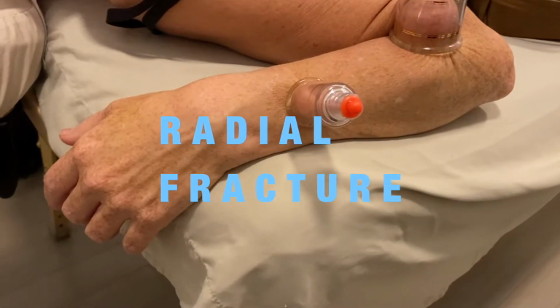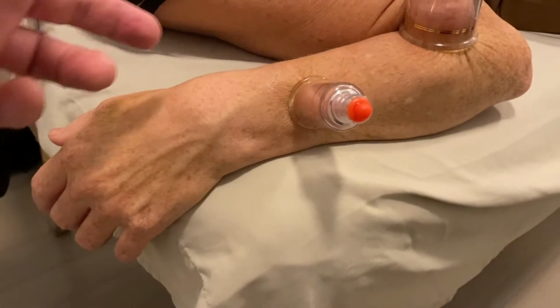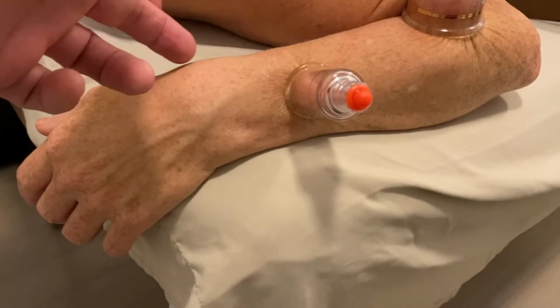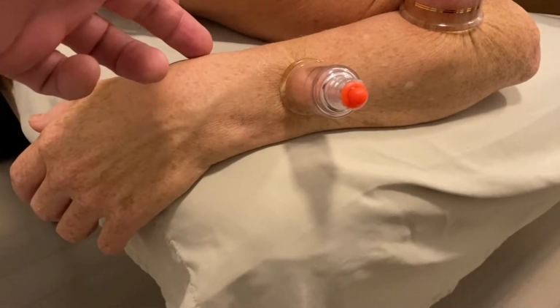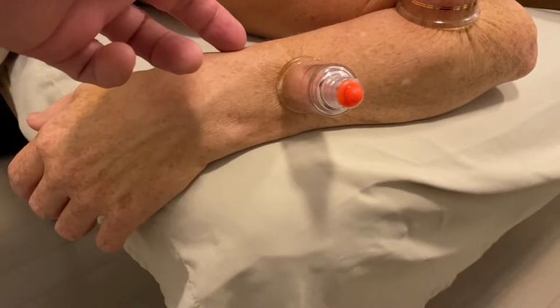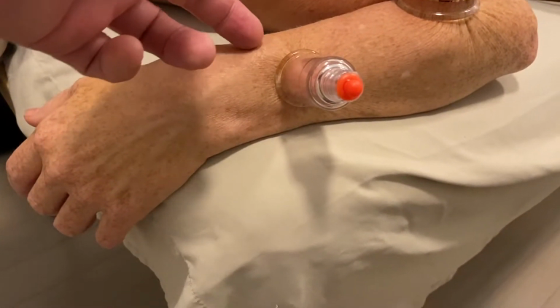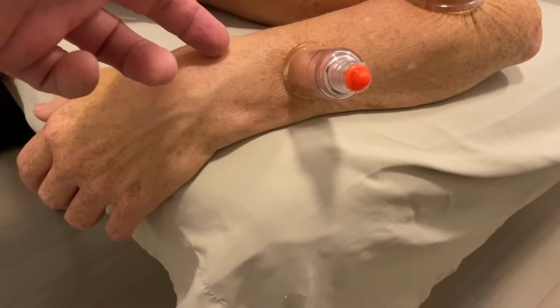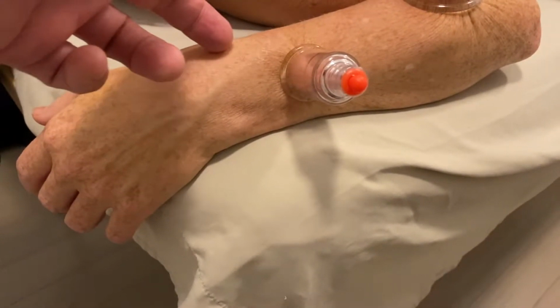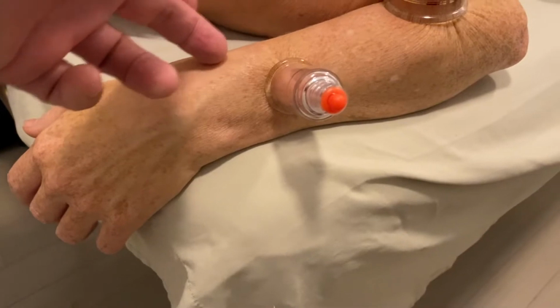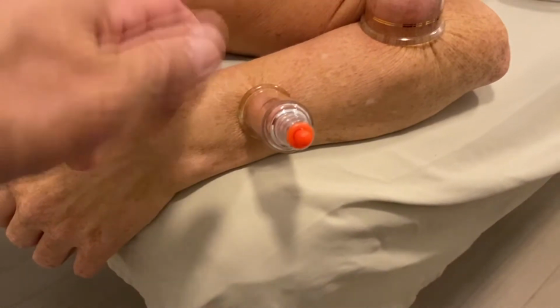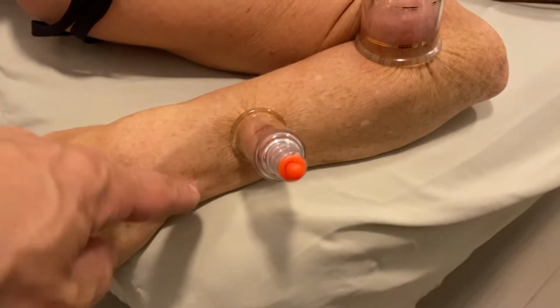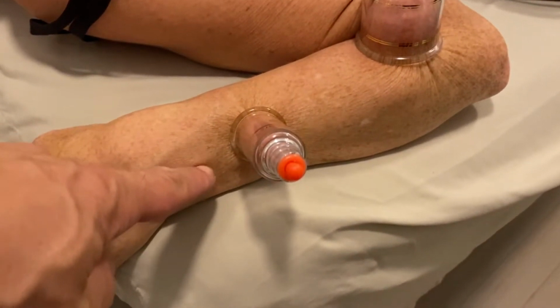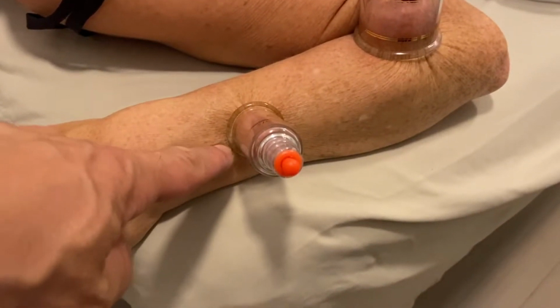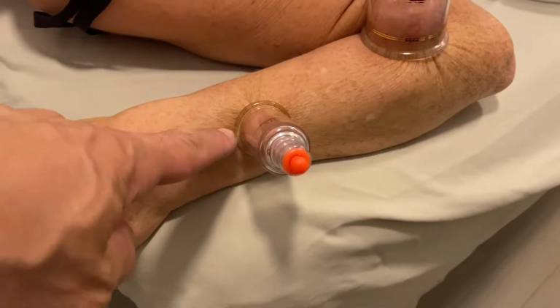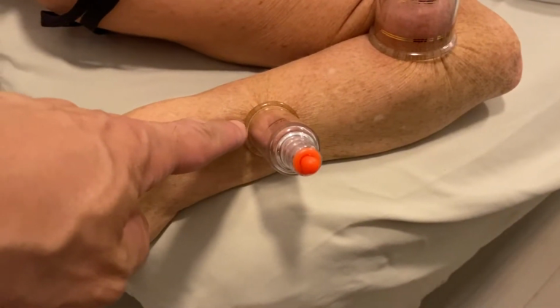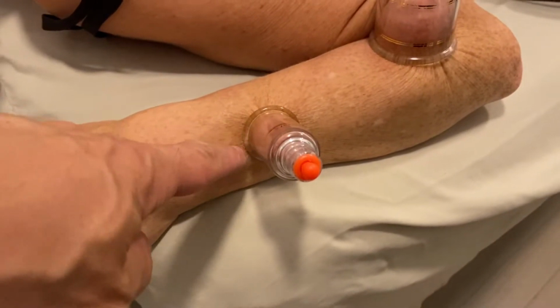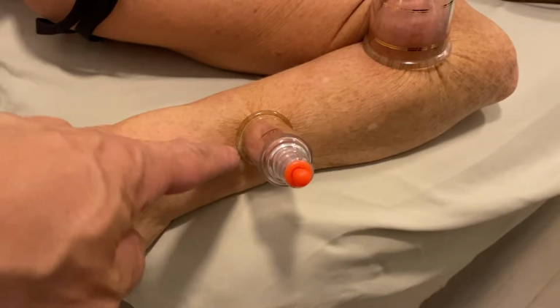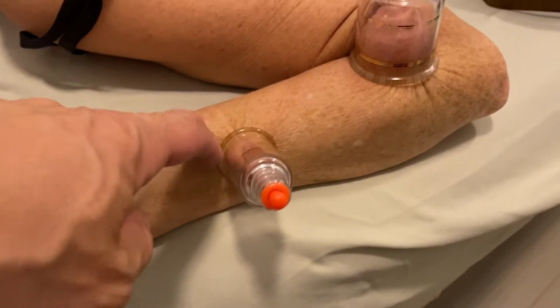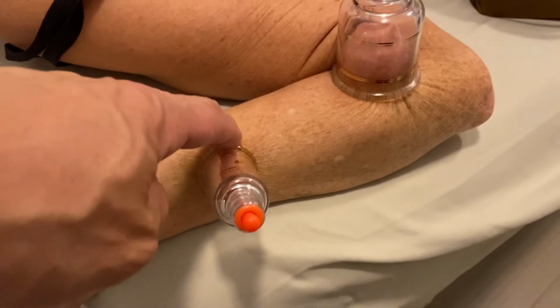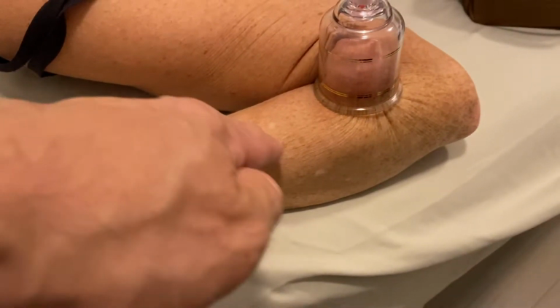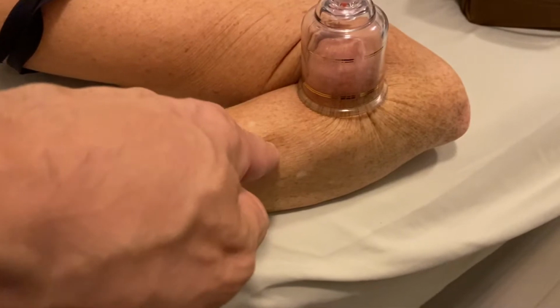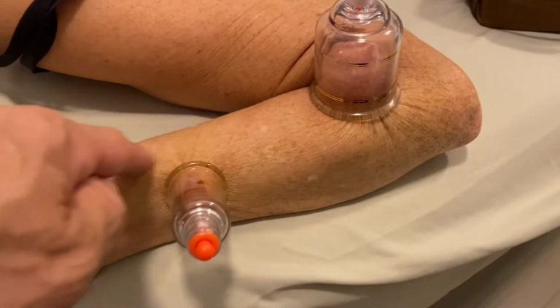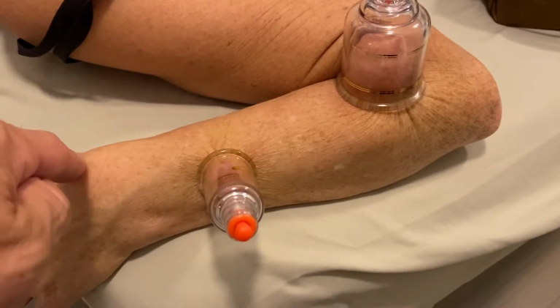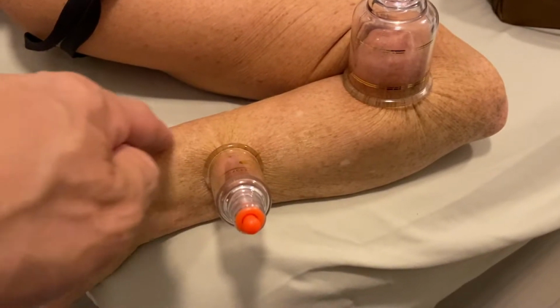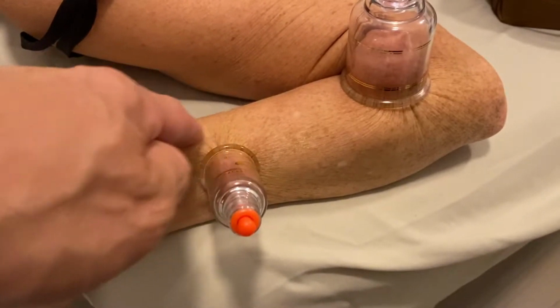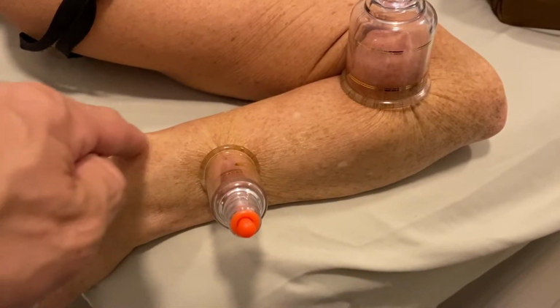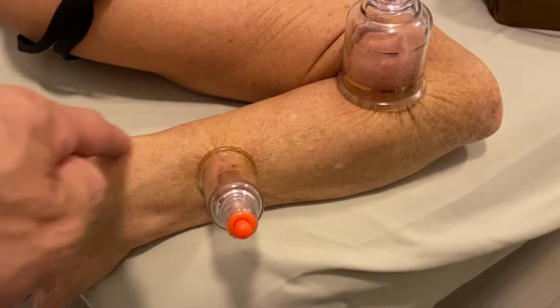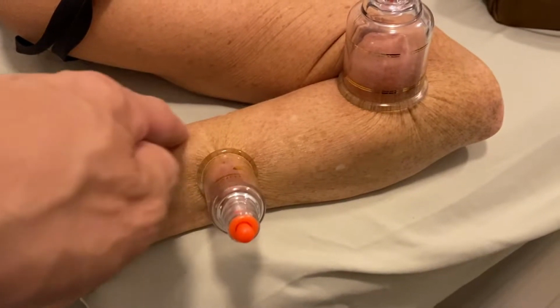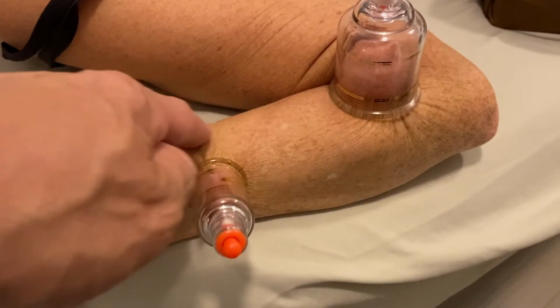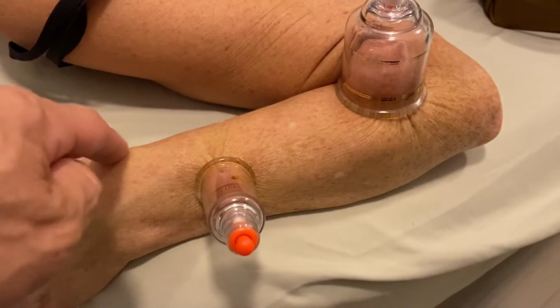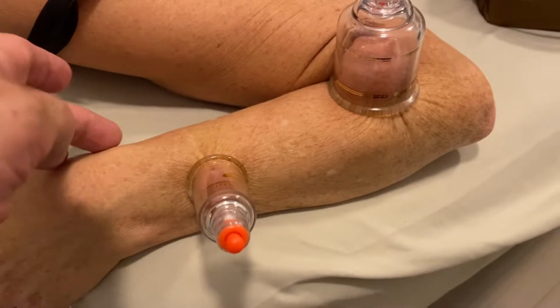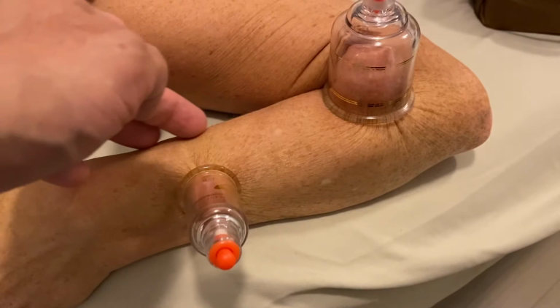She has a fracture in her radius somewhere in here. The tendons between the radius and ulna are very tight, which is why I have the cup here. We want to nourish and strengthen these tendons as much as possible.